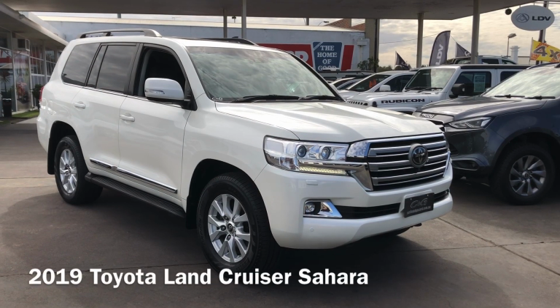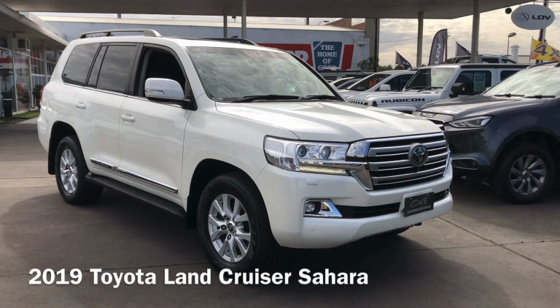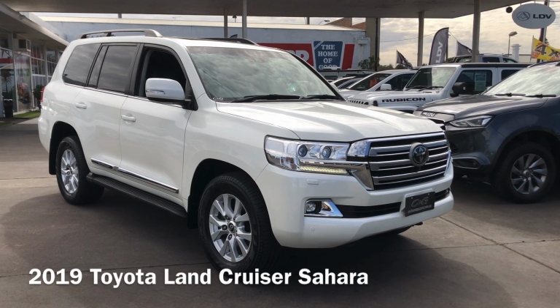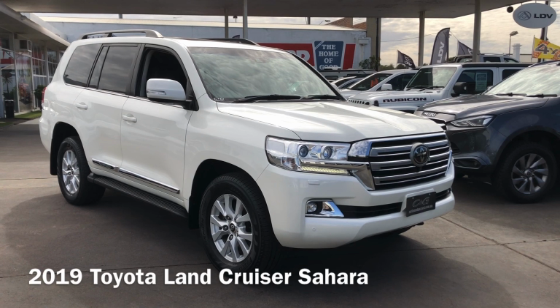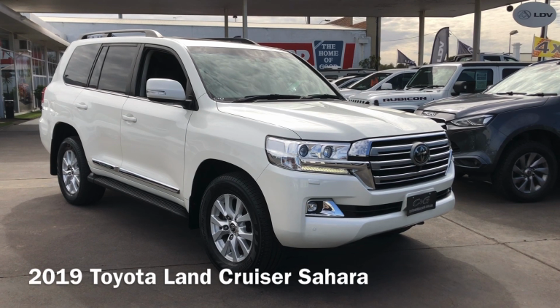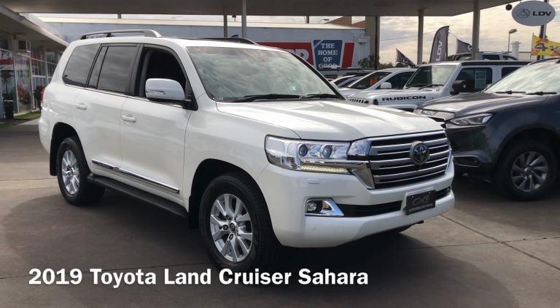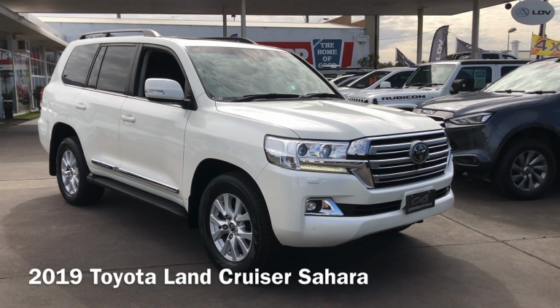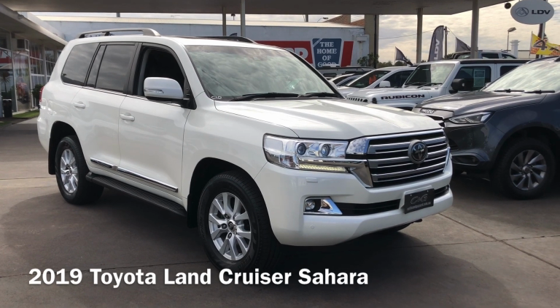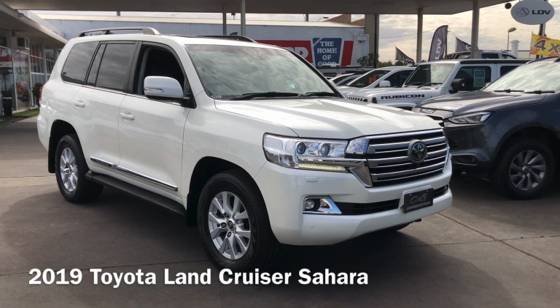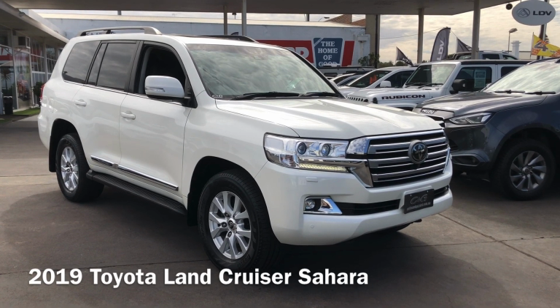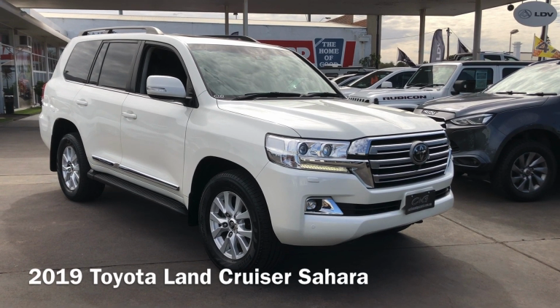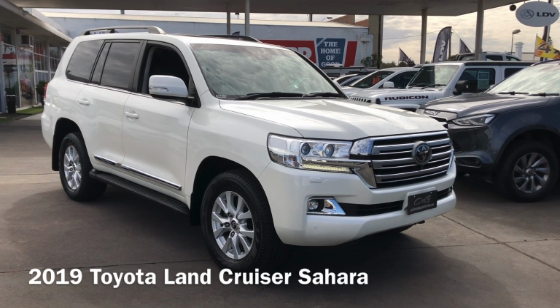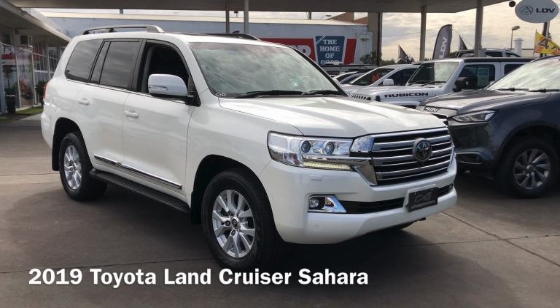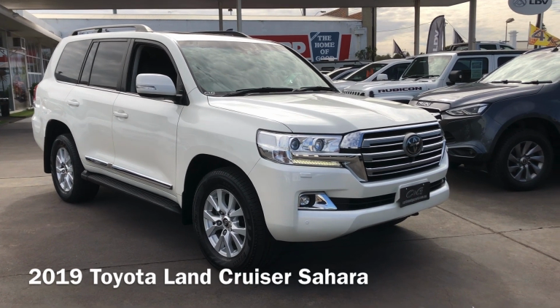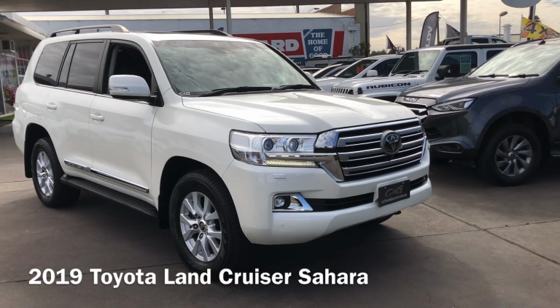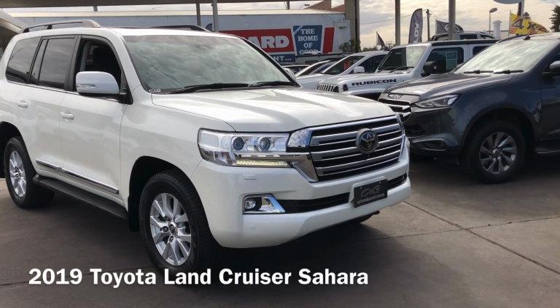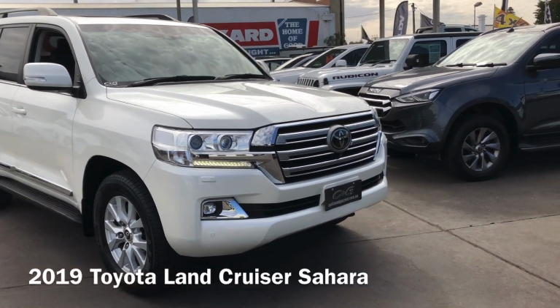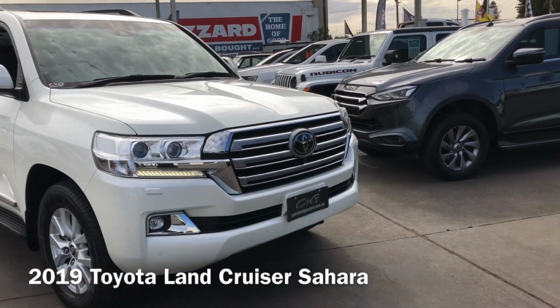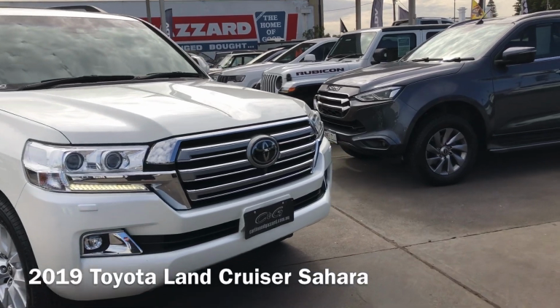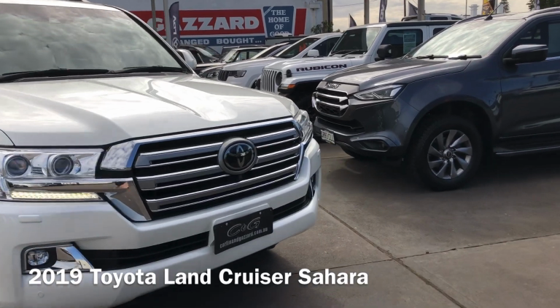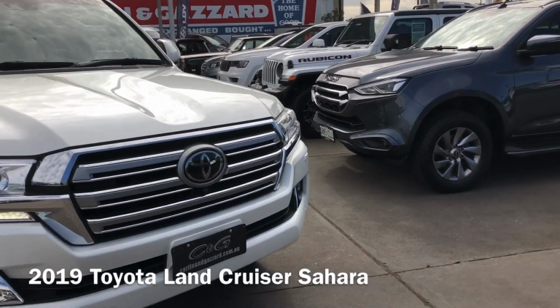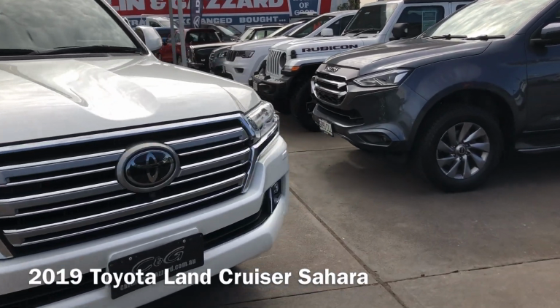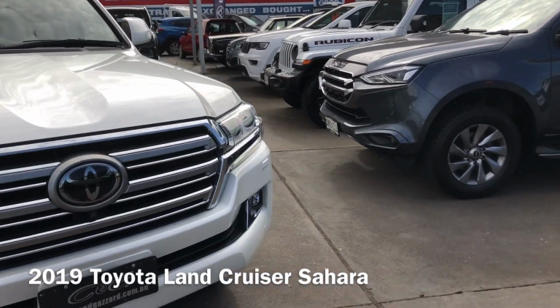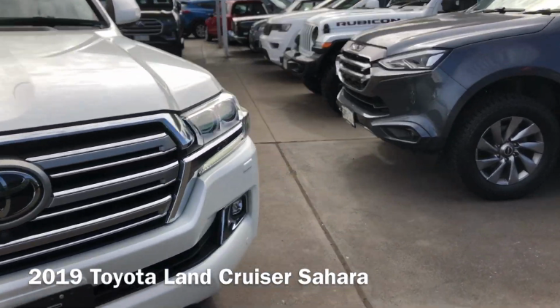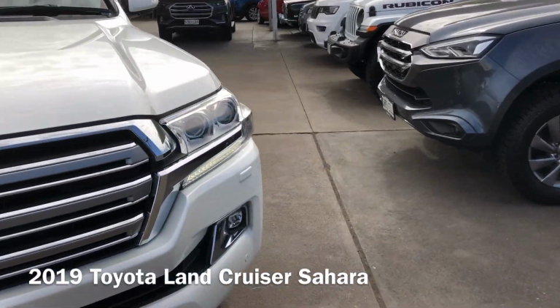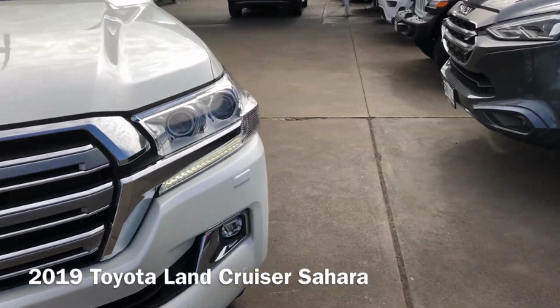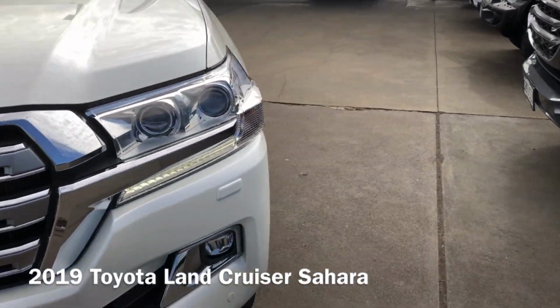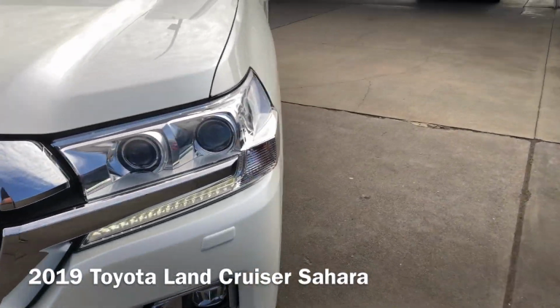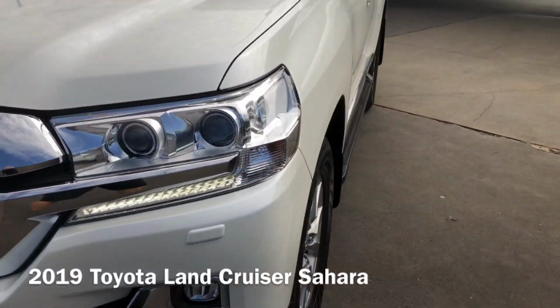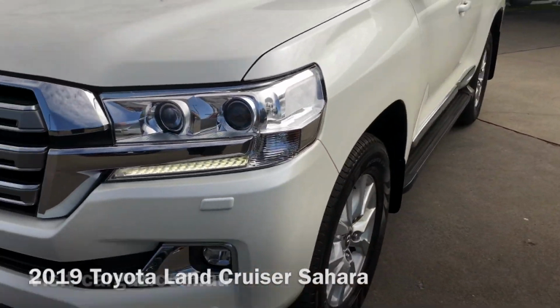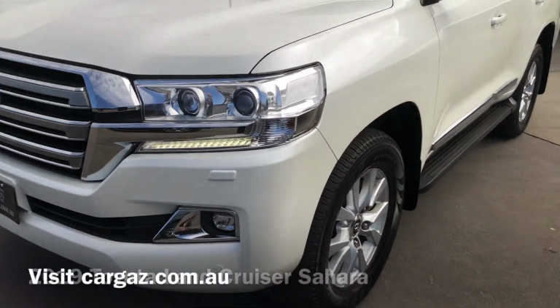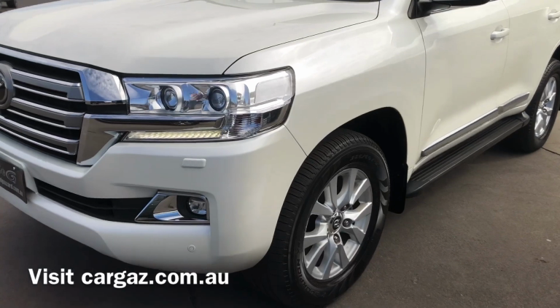Beginning from the front of the vehicle, this one's a 2019 model and it is the Sahara. 110,000 Ks on the clock there. That's in pretty good shape, both inside and out.